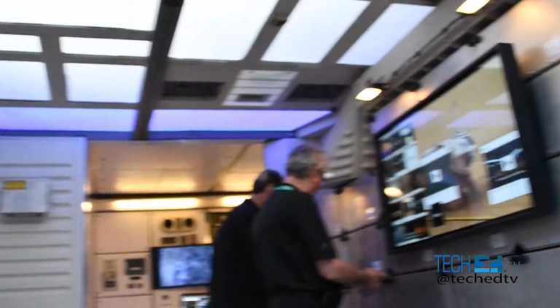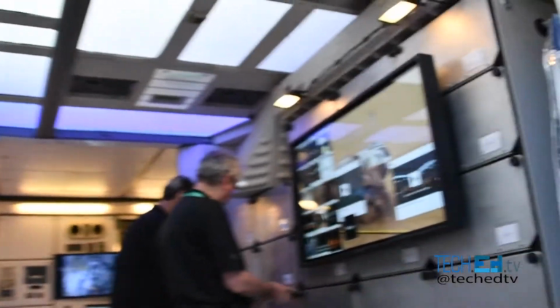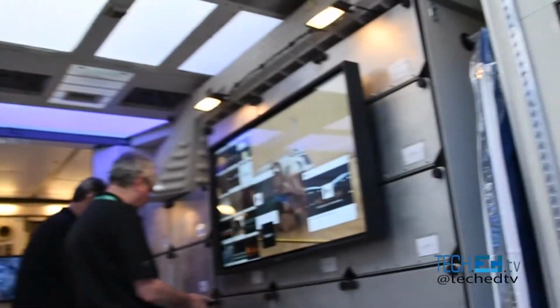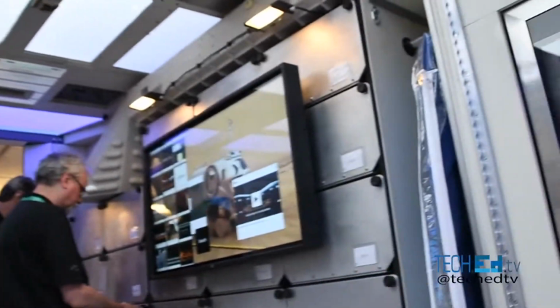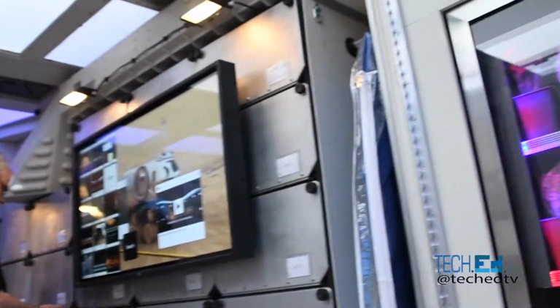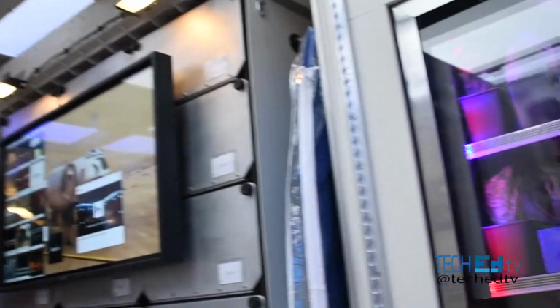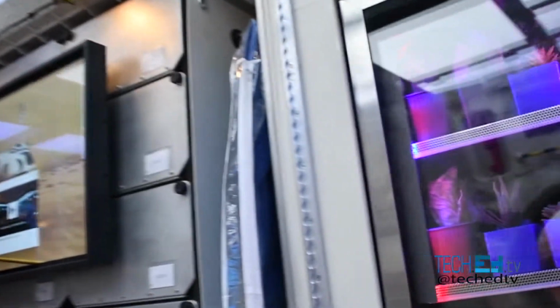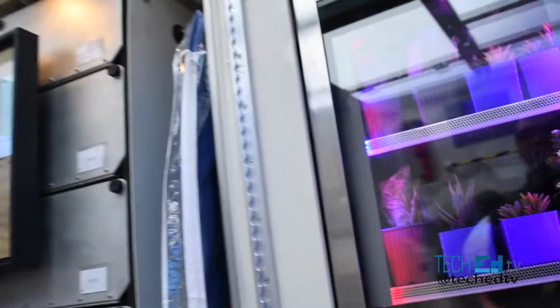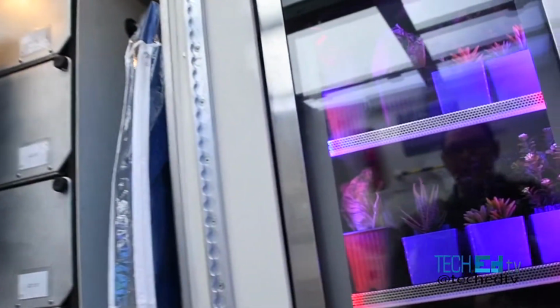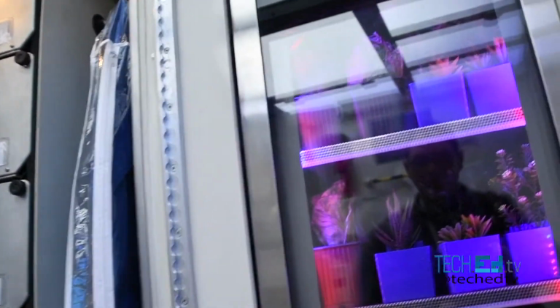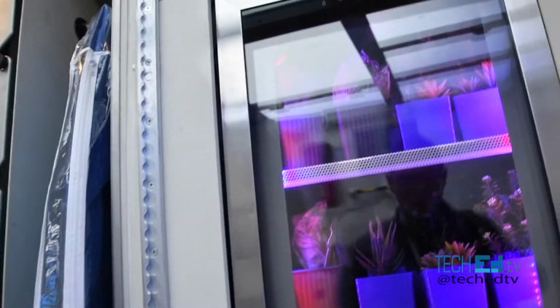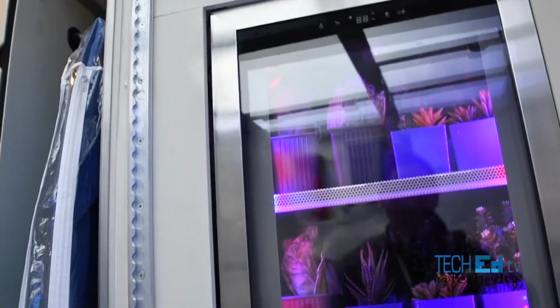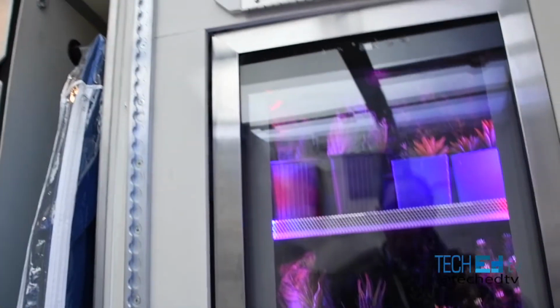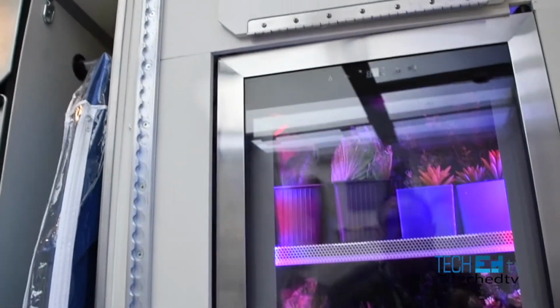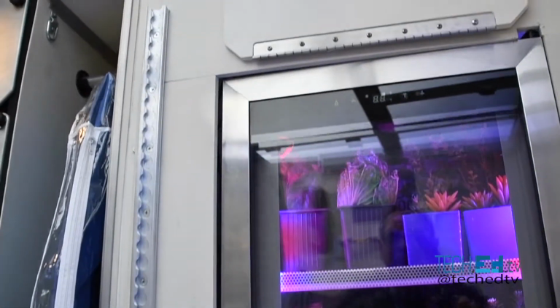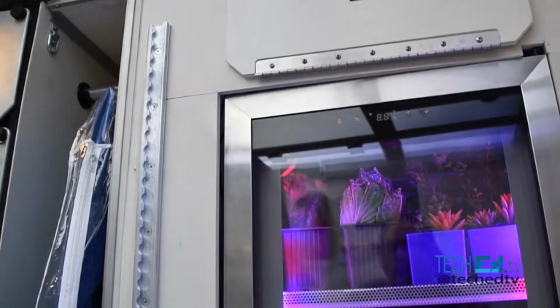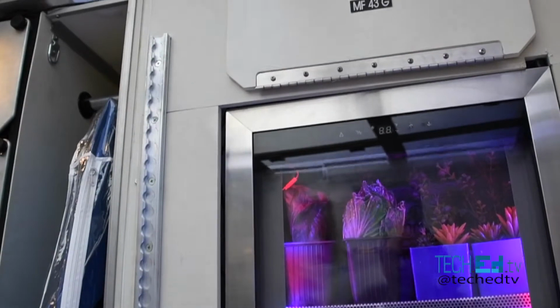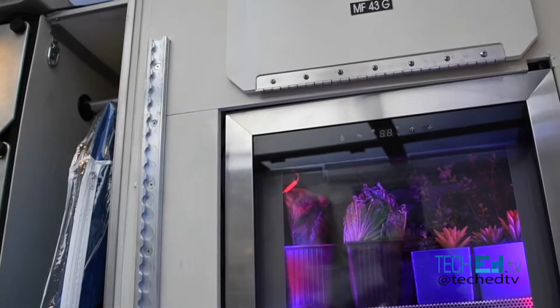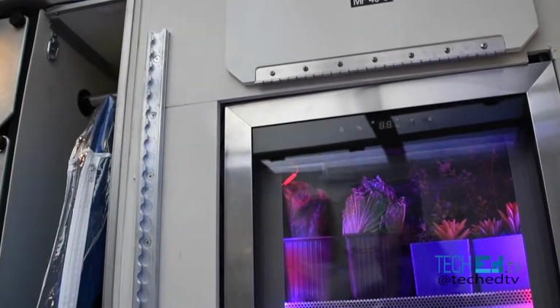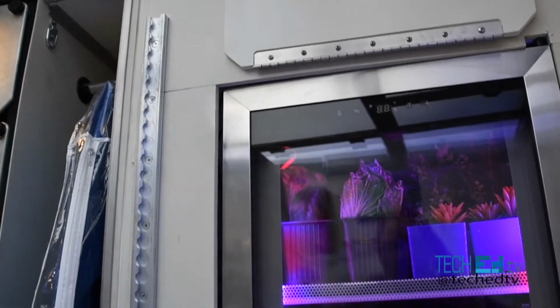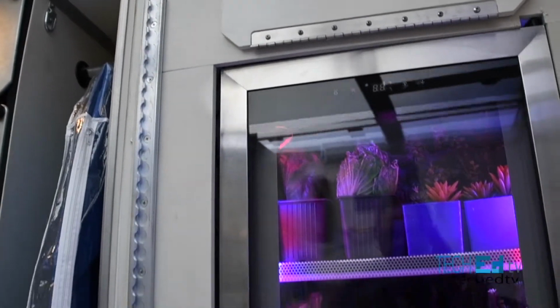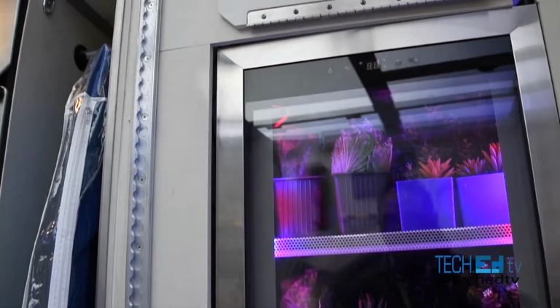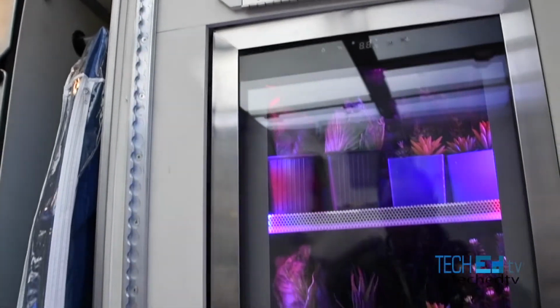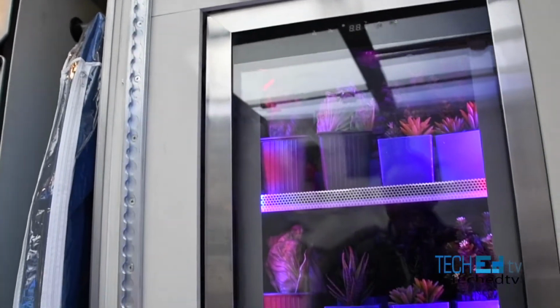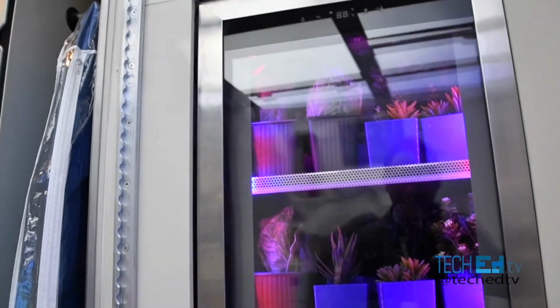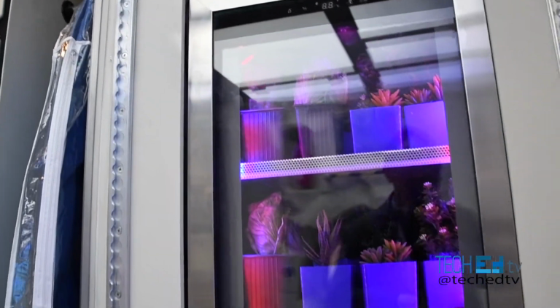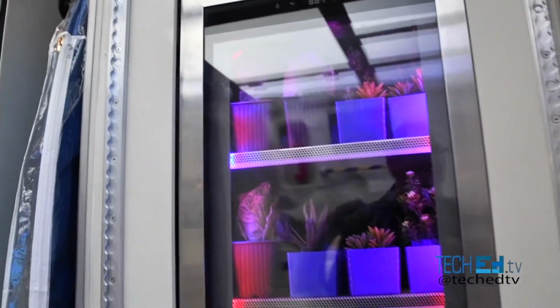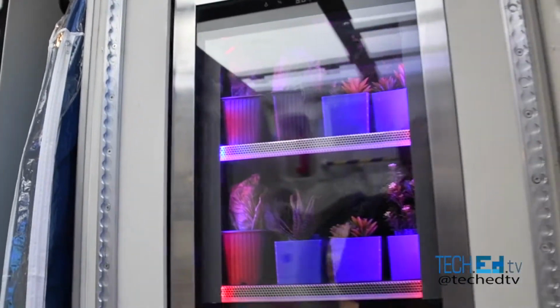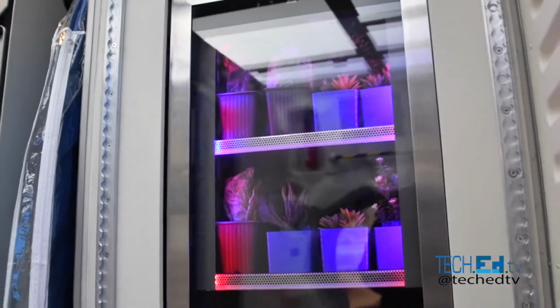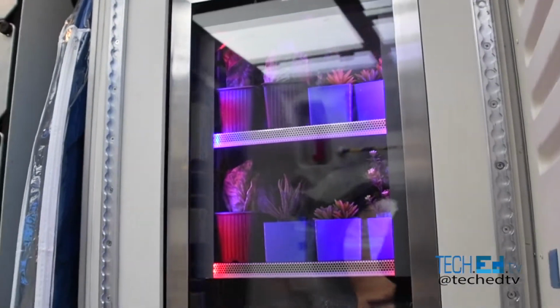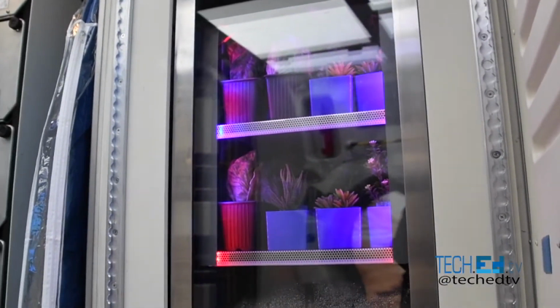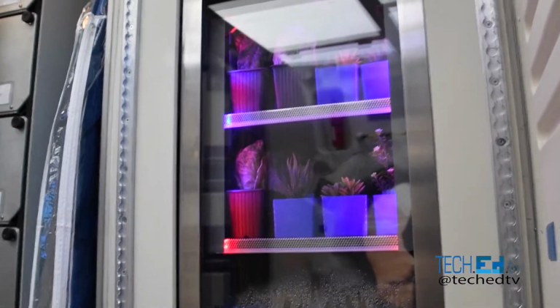They have some plants here because you want to eat, just like in that movie The Martian.